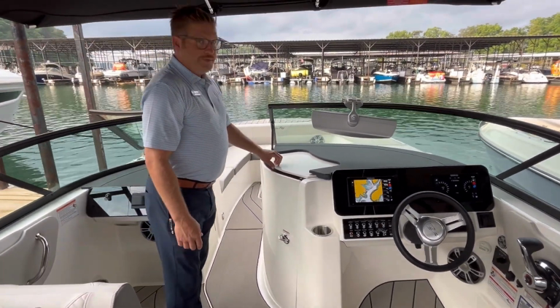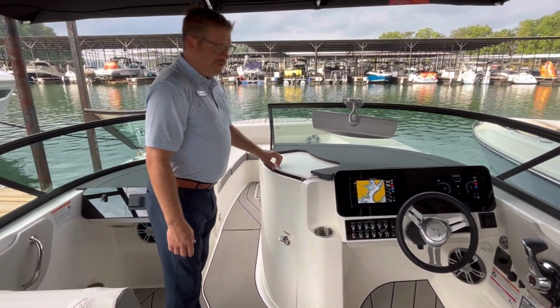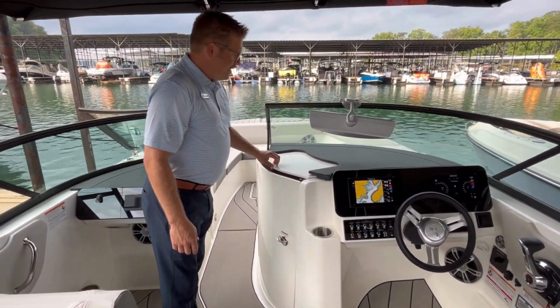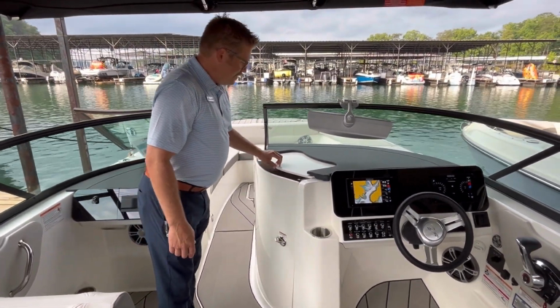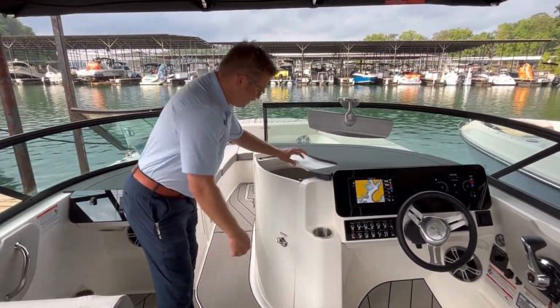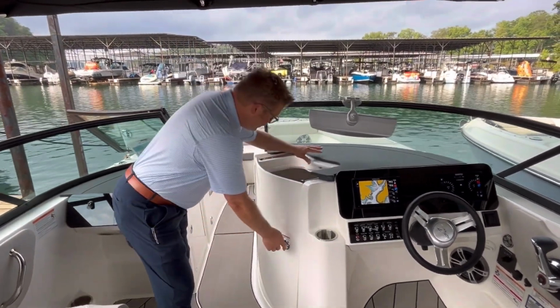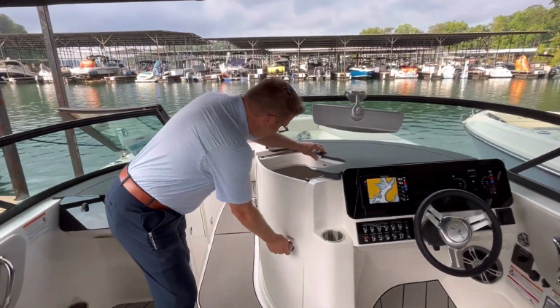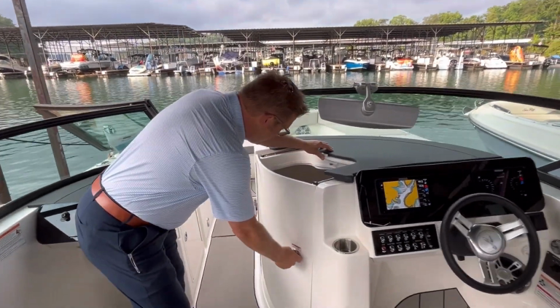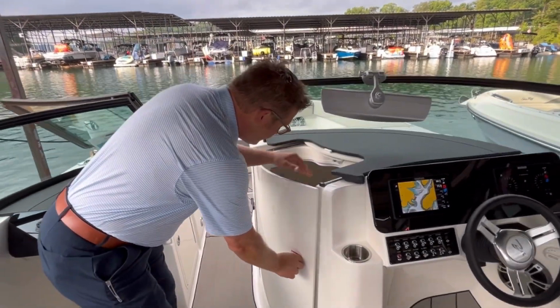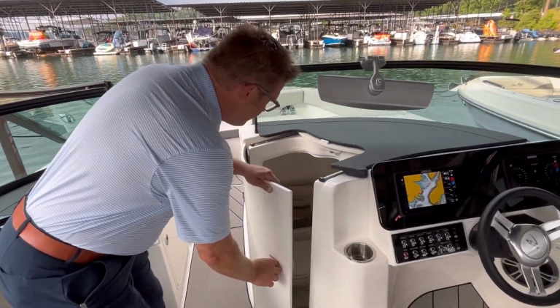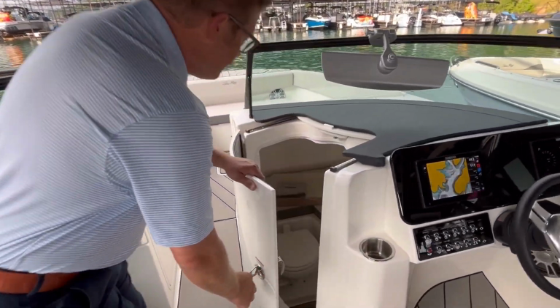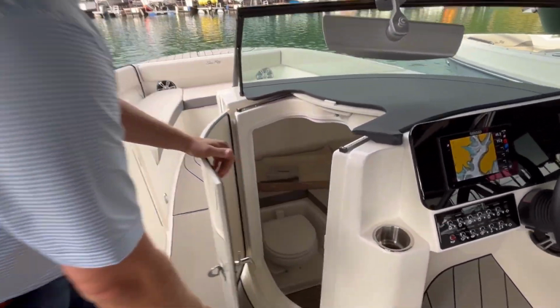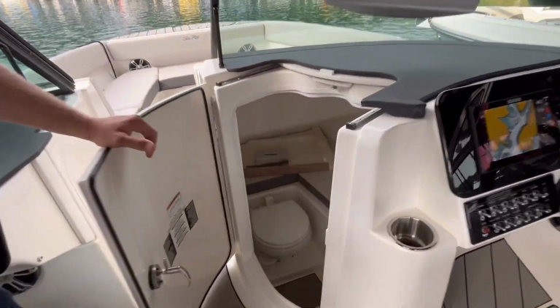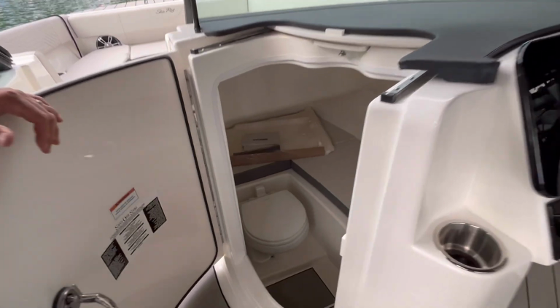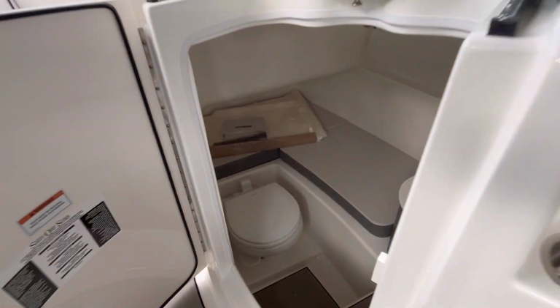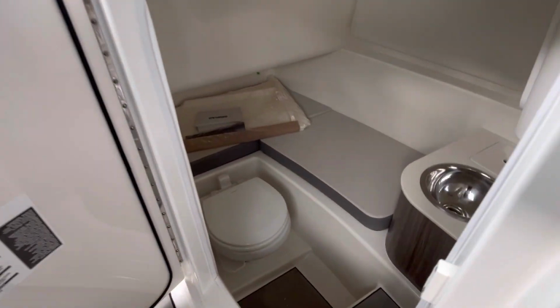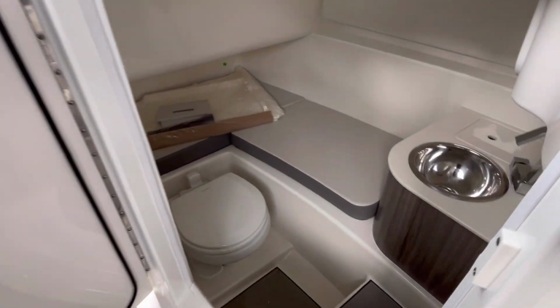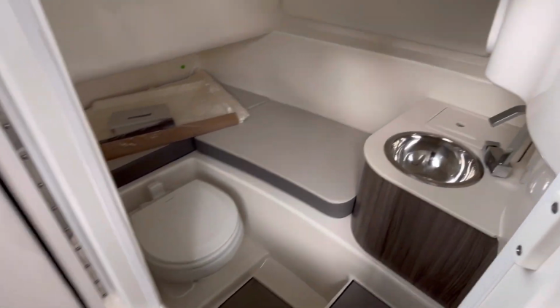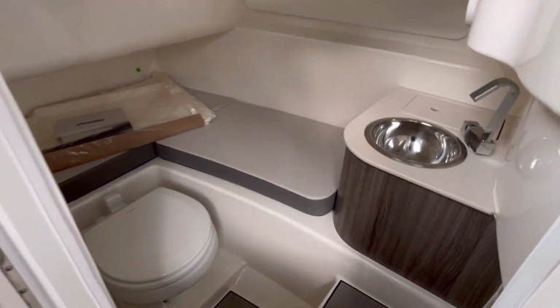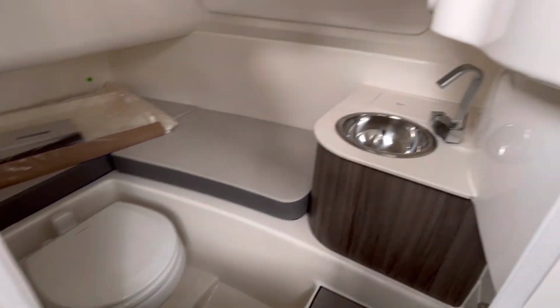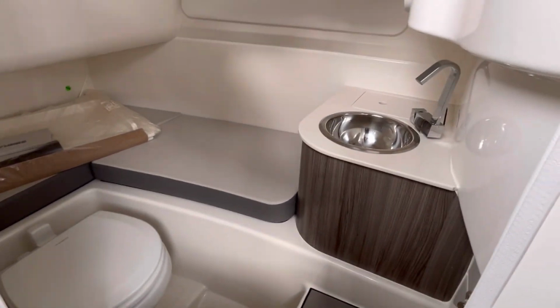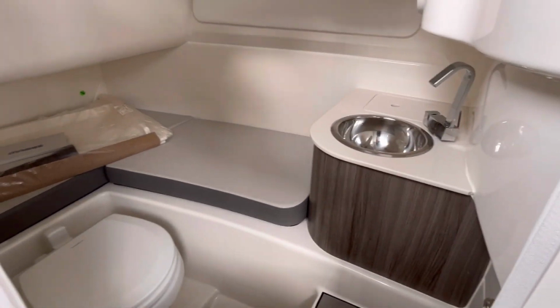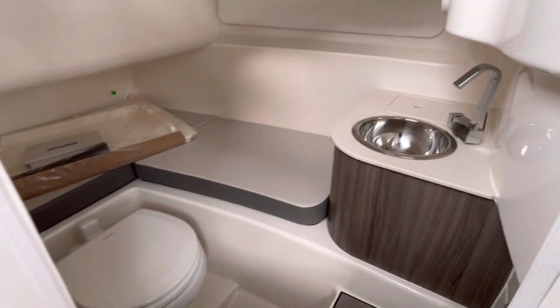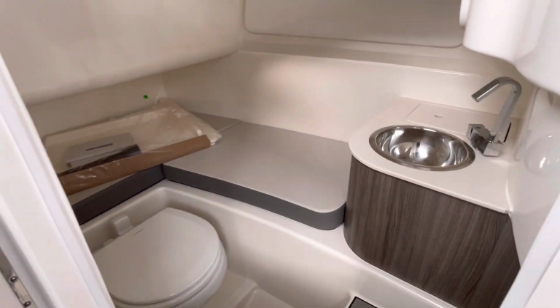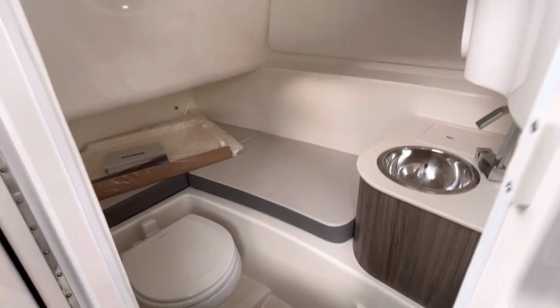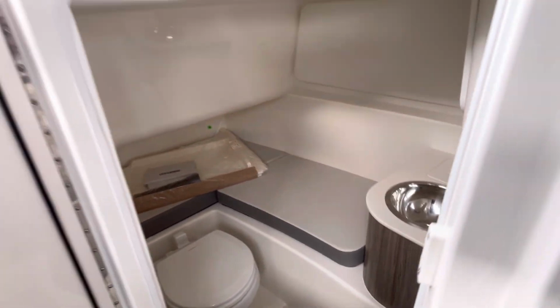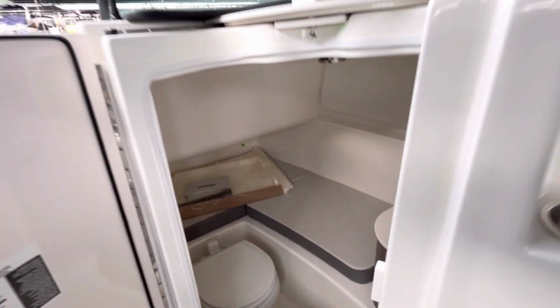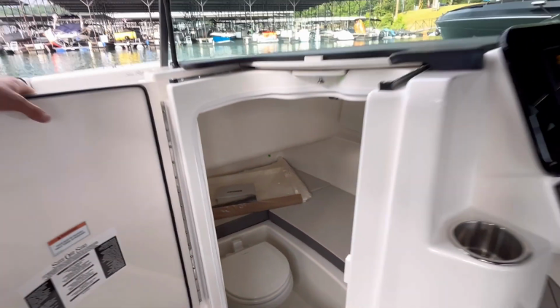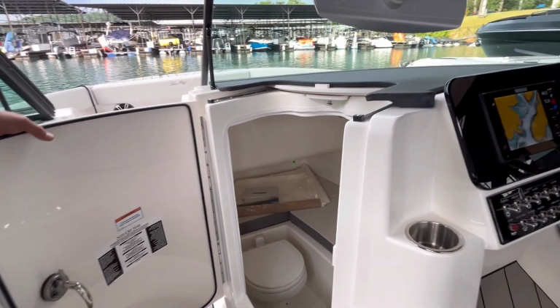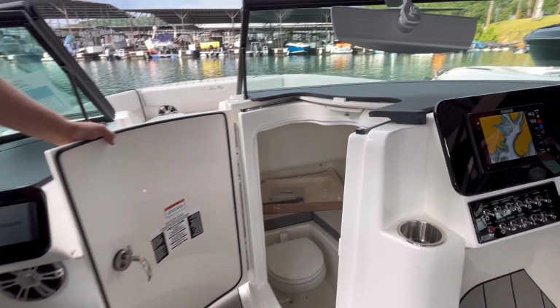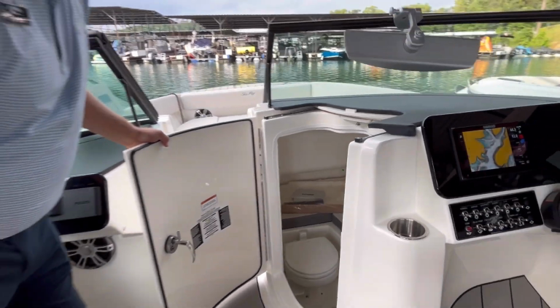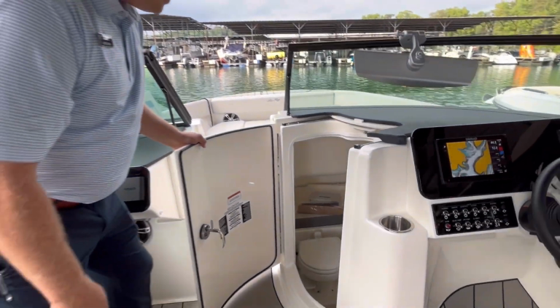Just in front of the helm is a very large spacious head compartment. There are filler cushions that'll drop down and make a nice place for someone to get out of the sun and take a break.